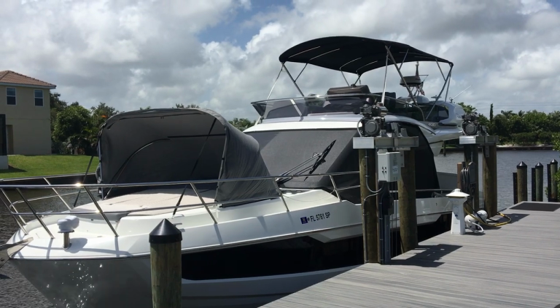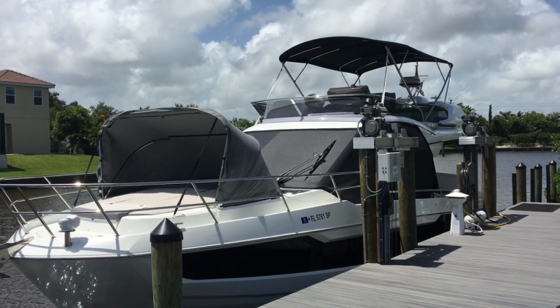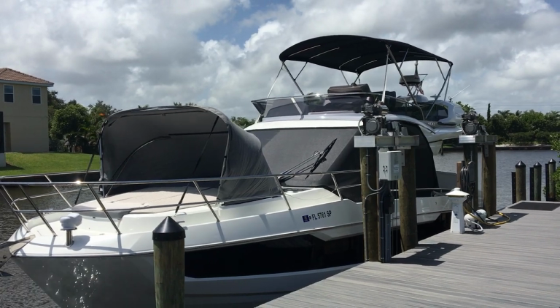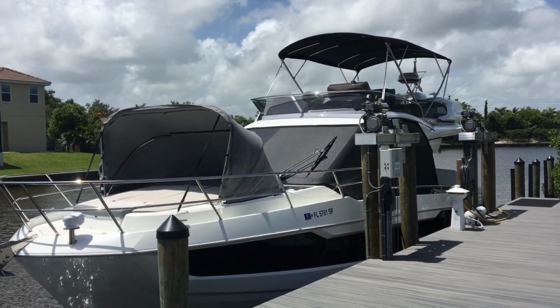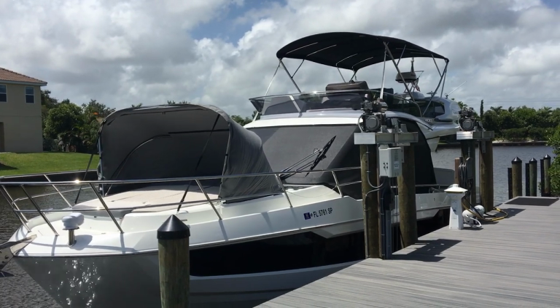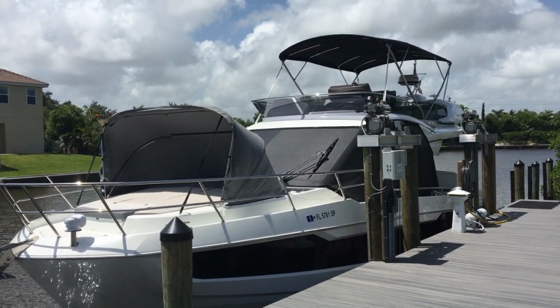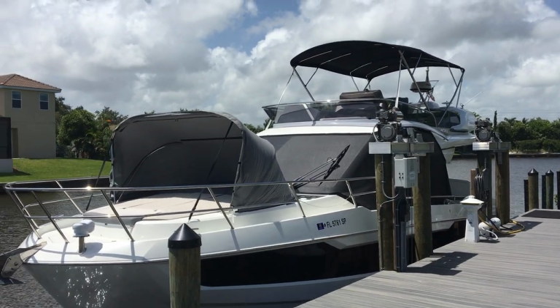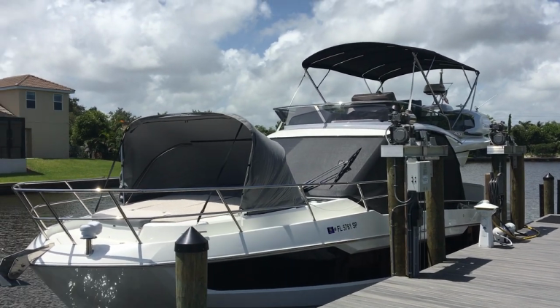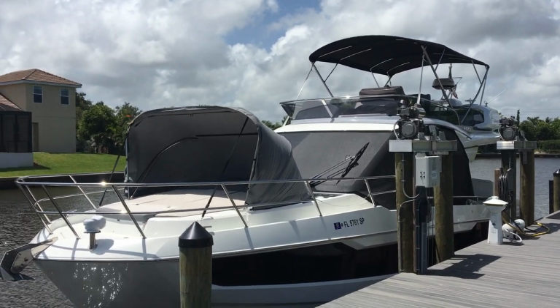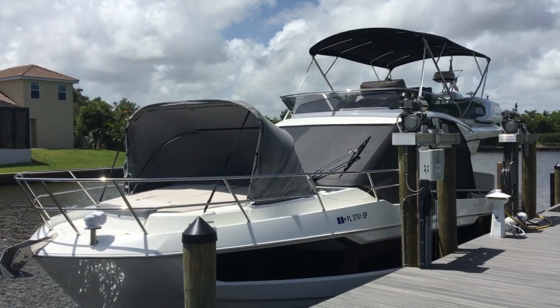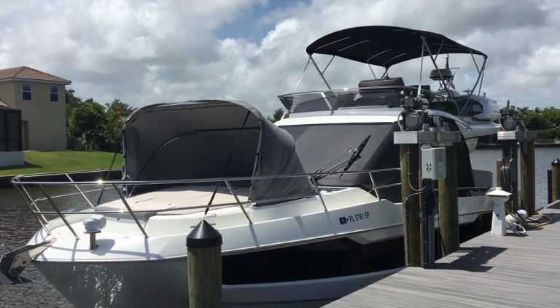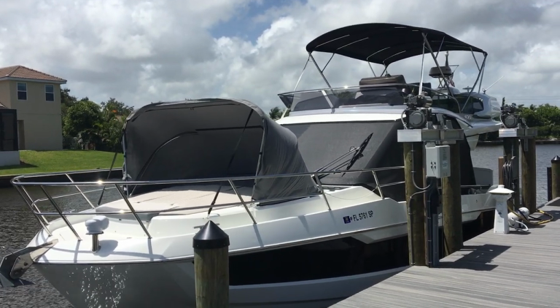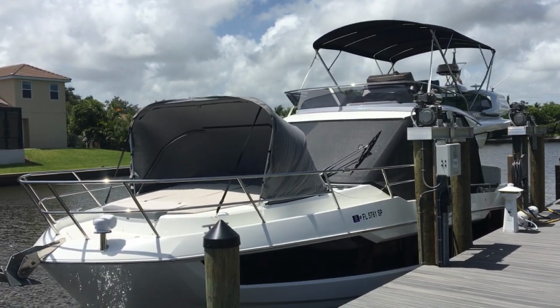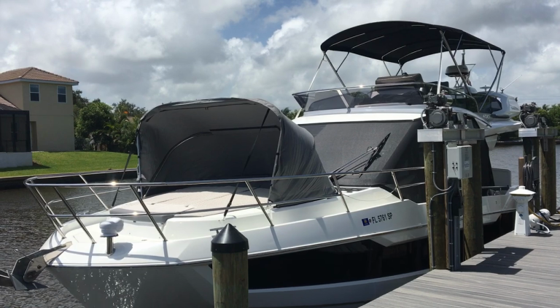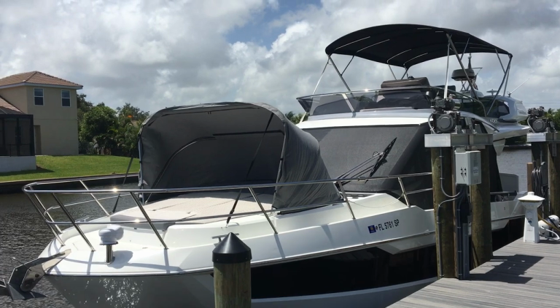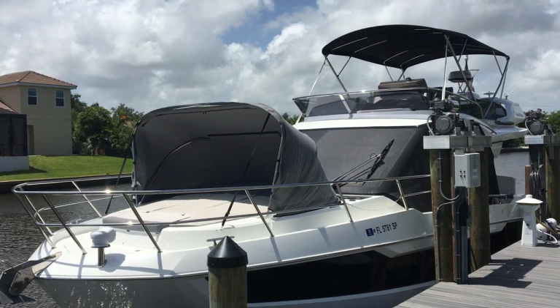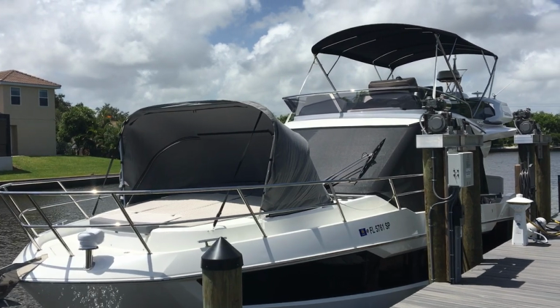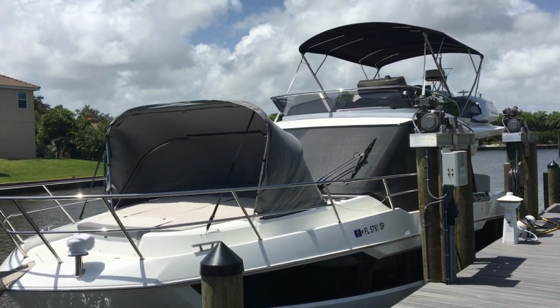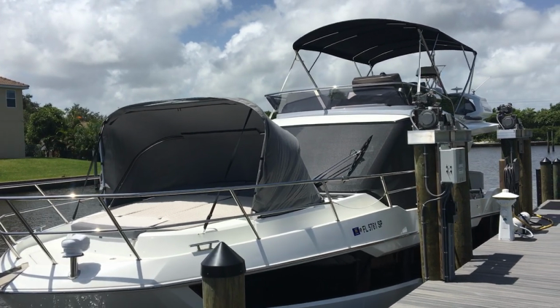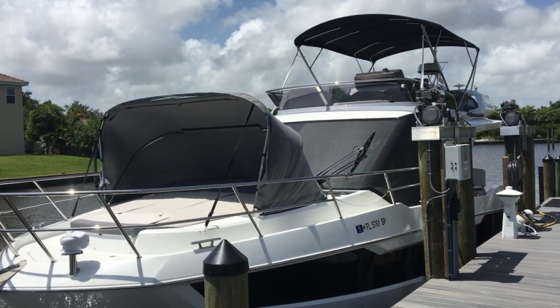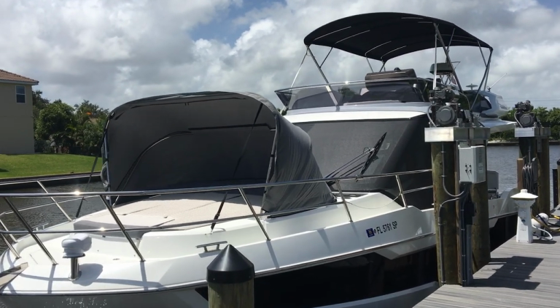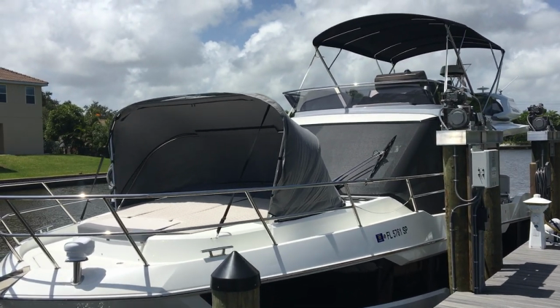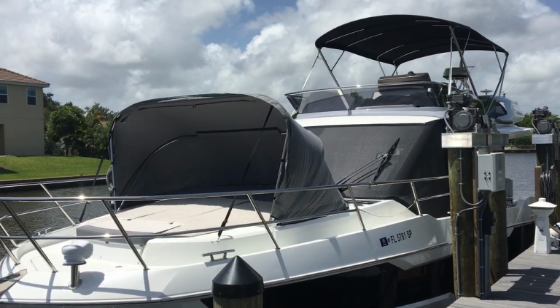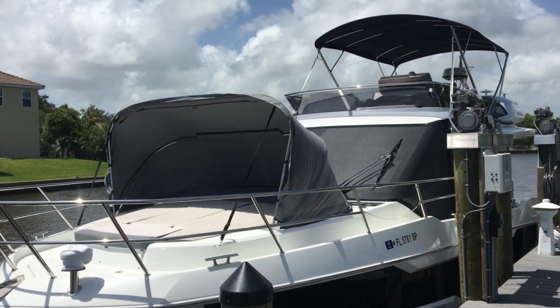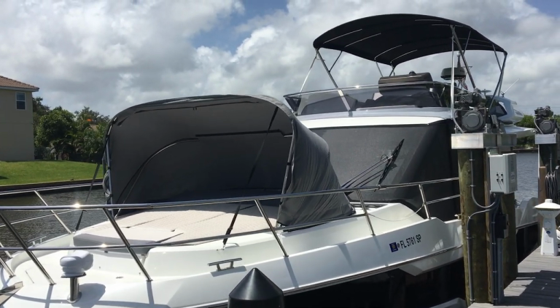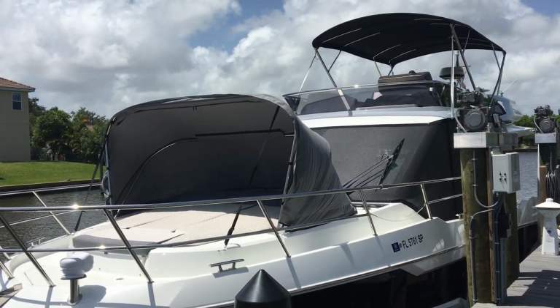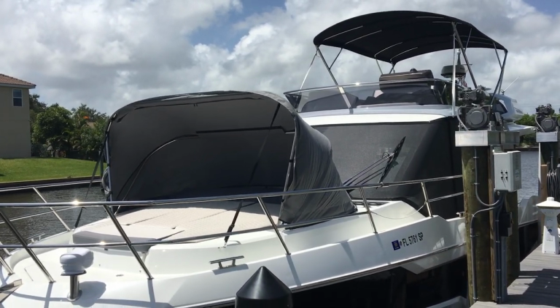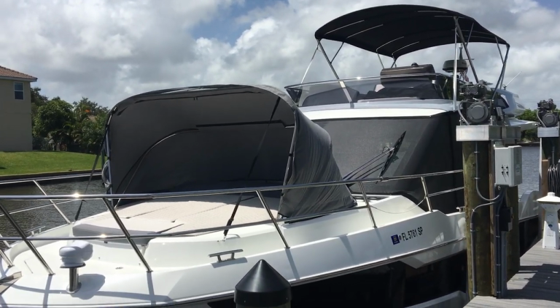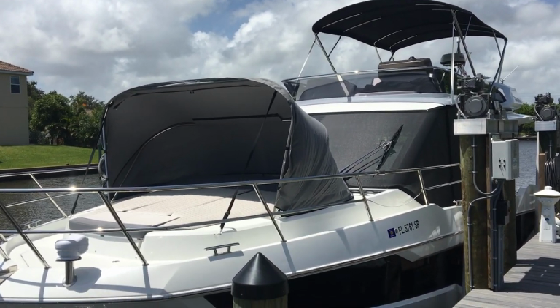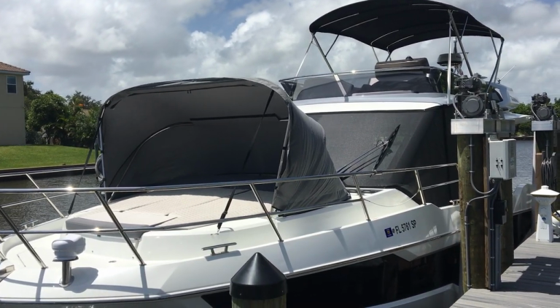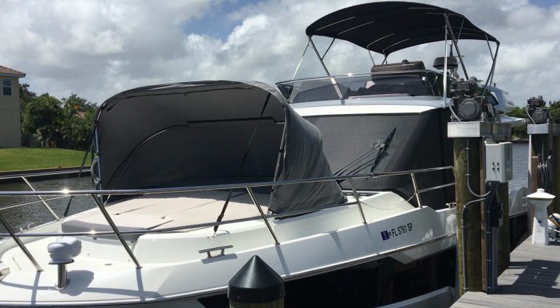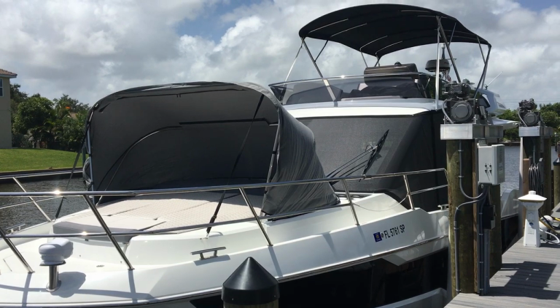Hi, this is Dan Altman with MarineMax Stuart. I'm going to take you through a new Galleon 2020 listing that I just took.